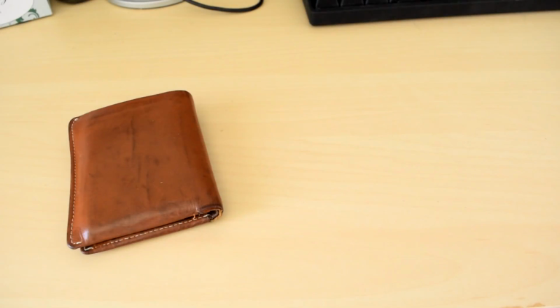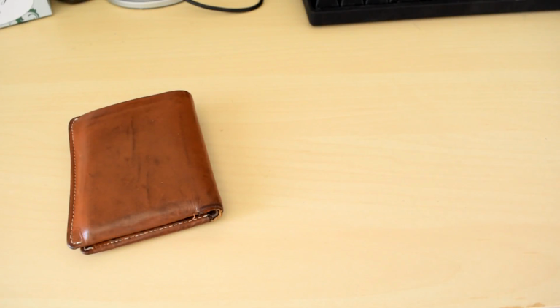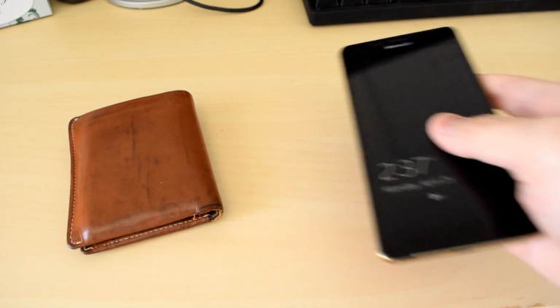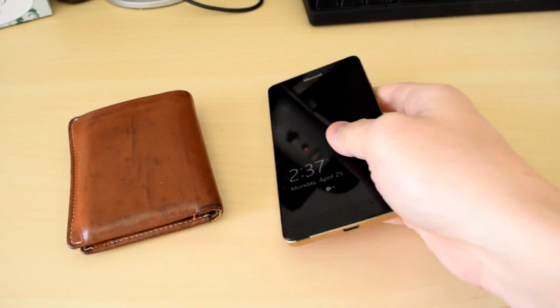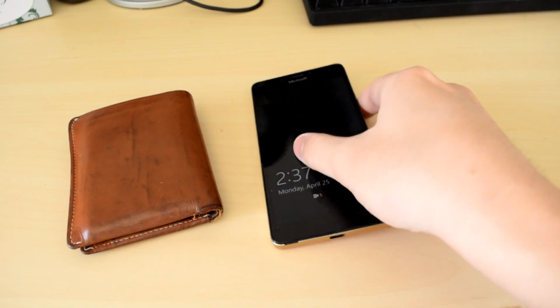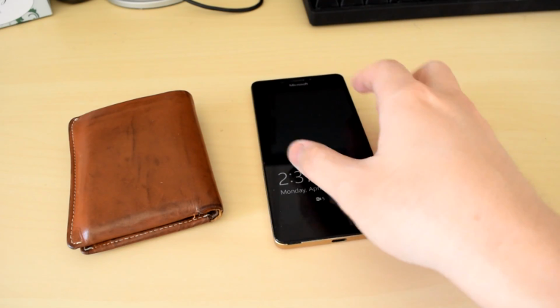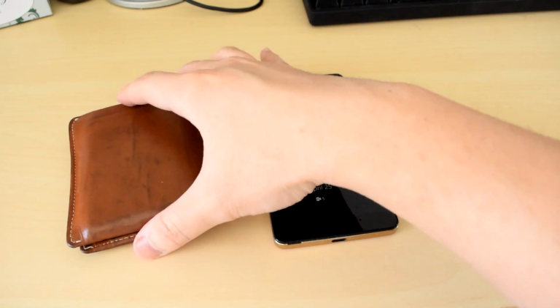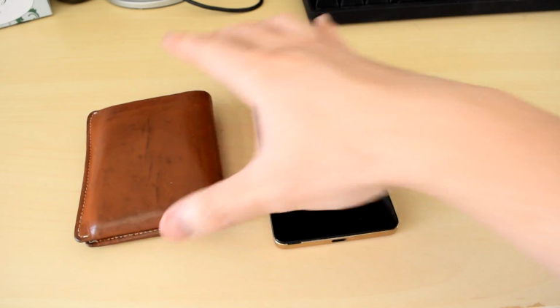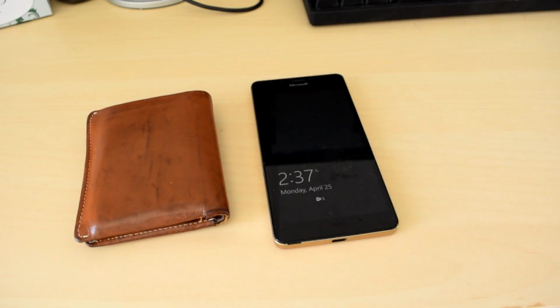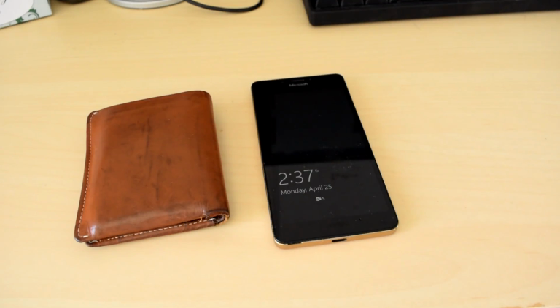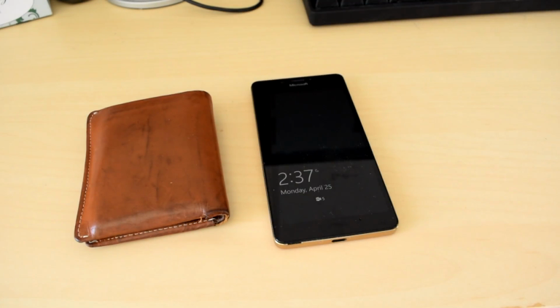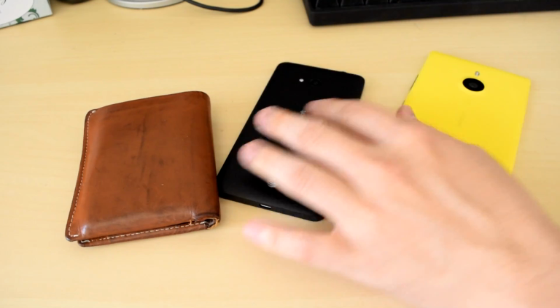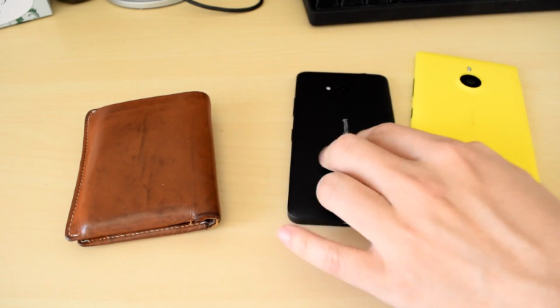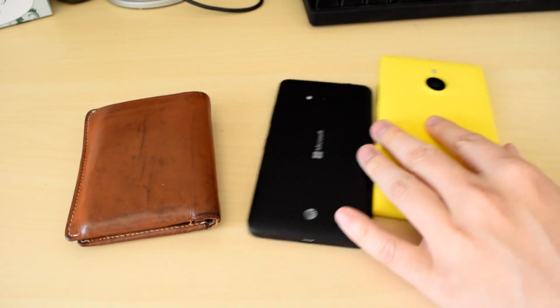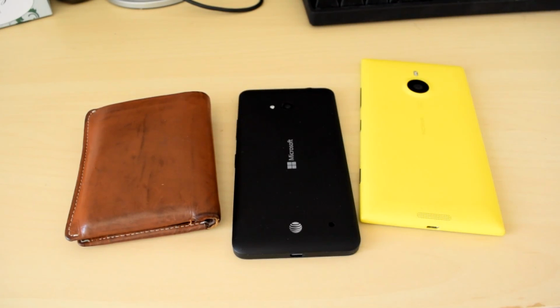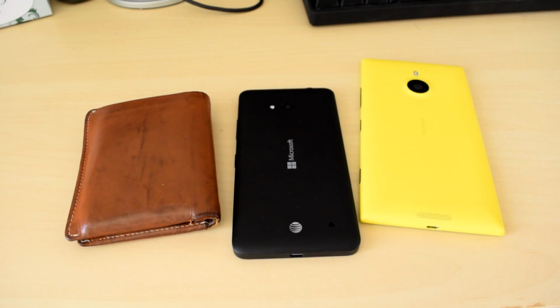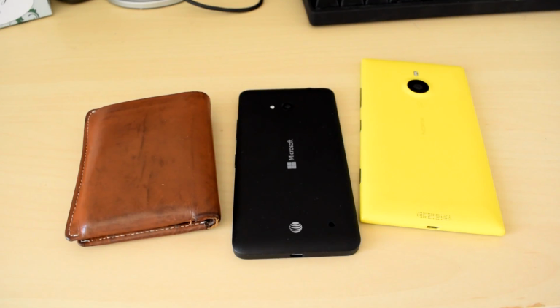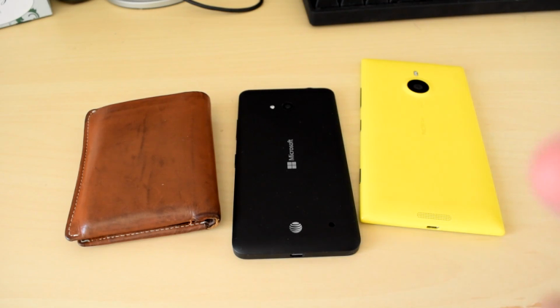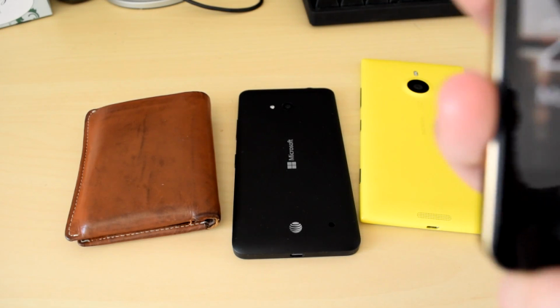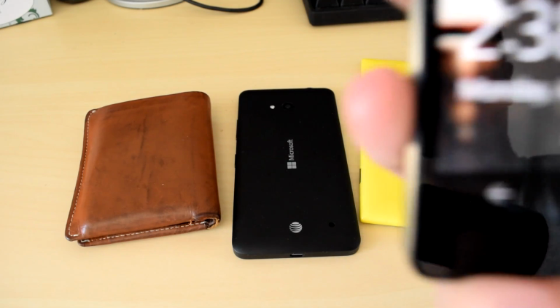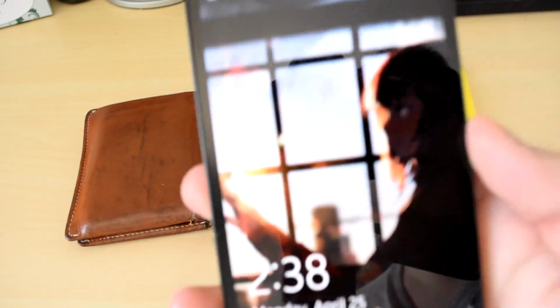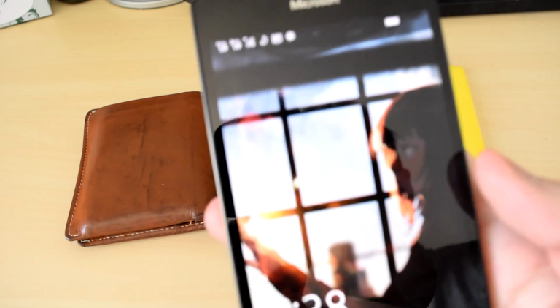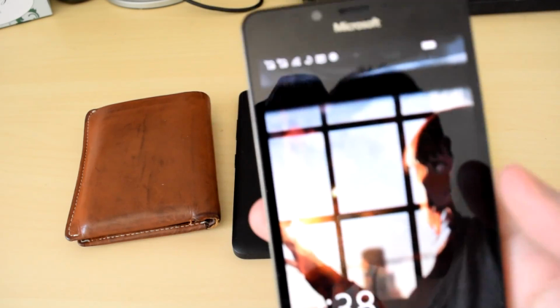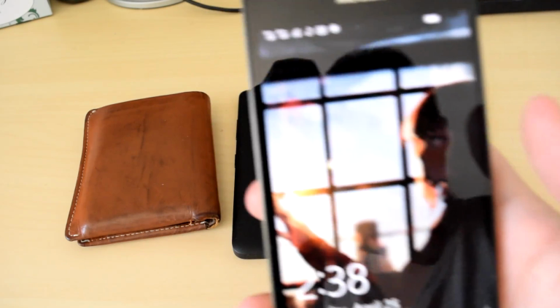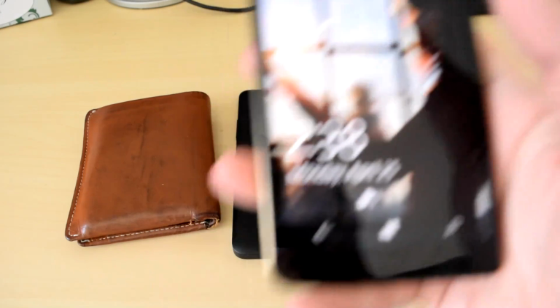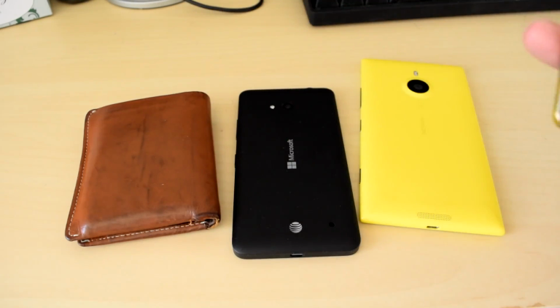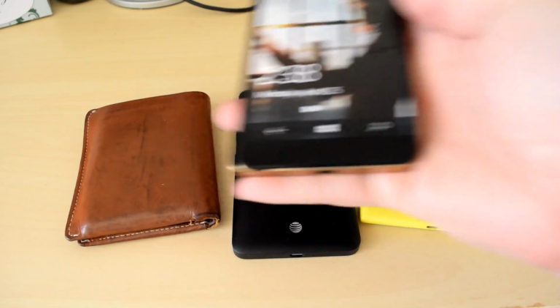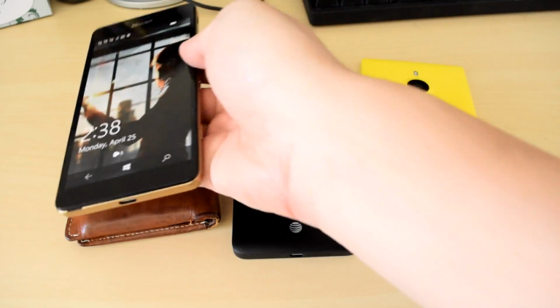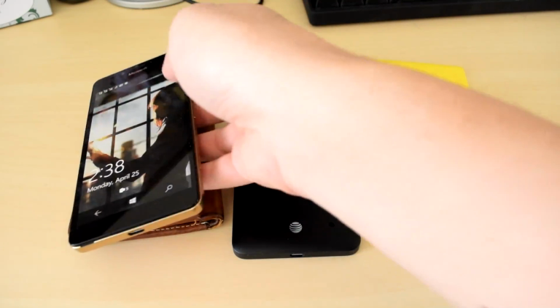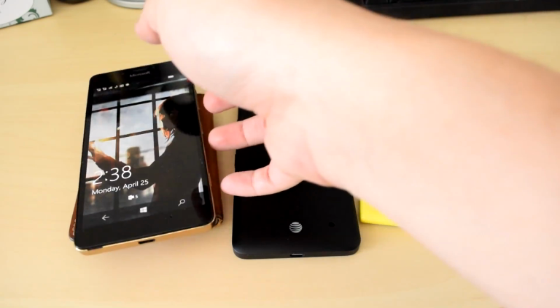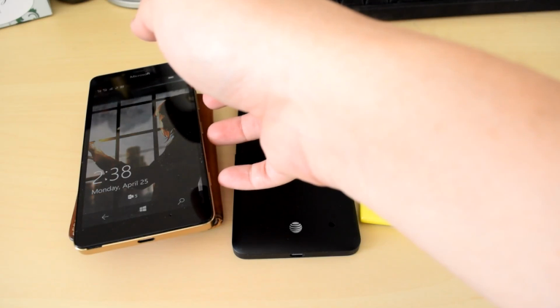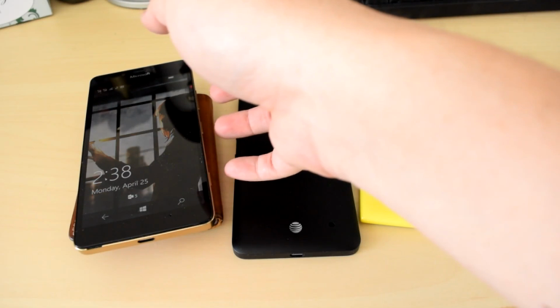Imagine taking out your phone and wallet after a long day of work and putting them side by side next to each other. One day, by chance, perhaps on your cluttered computer desk, you decide to stack your gorgeous Lumia 950 on top of your wallet to save space, only to find a rather alarming reaction.